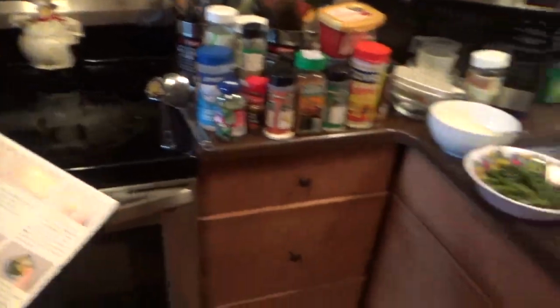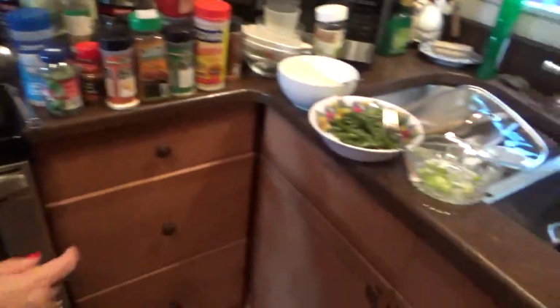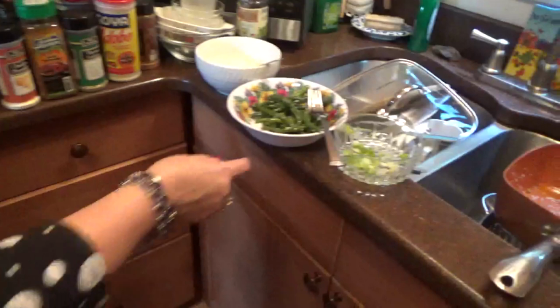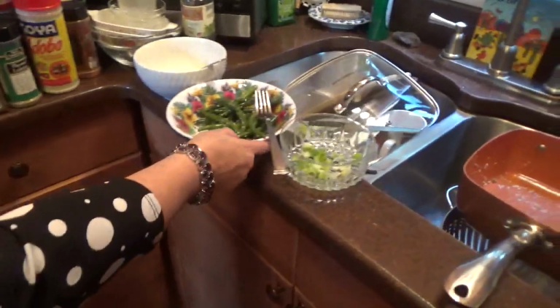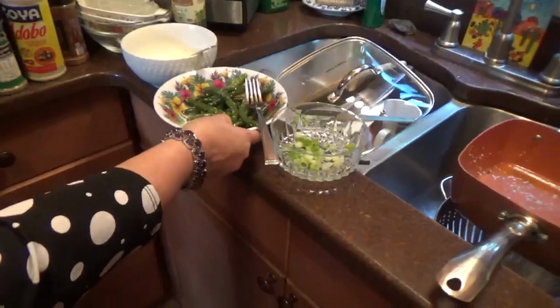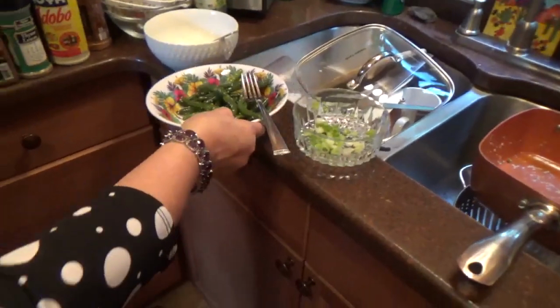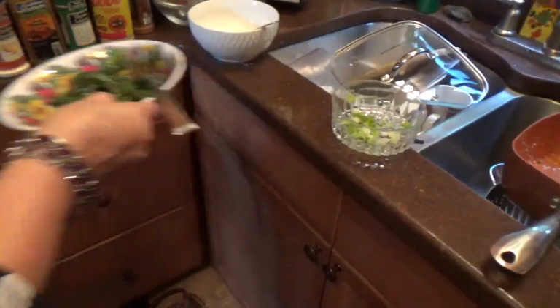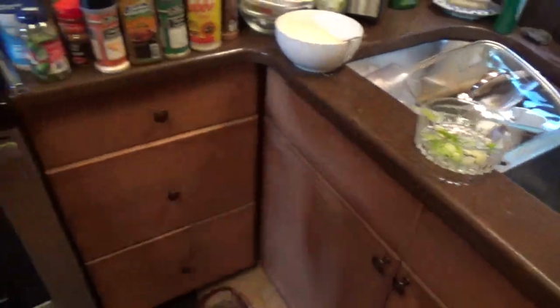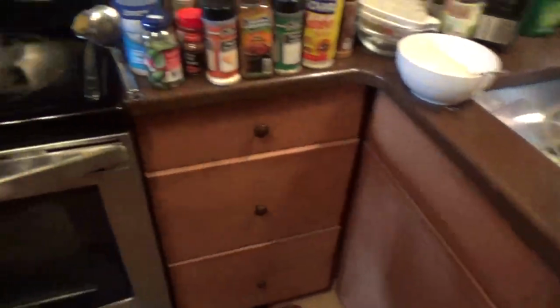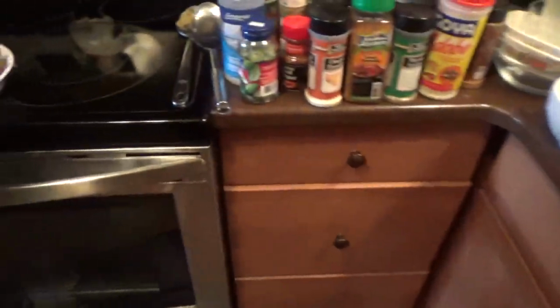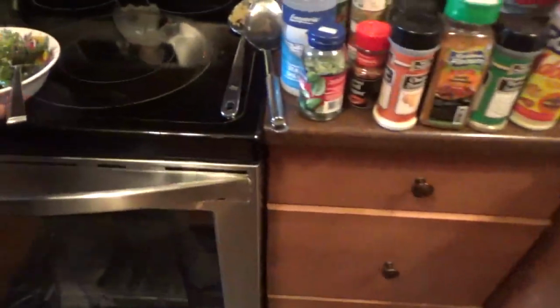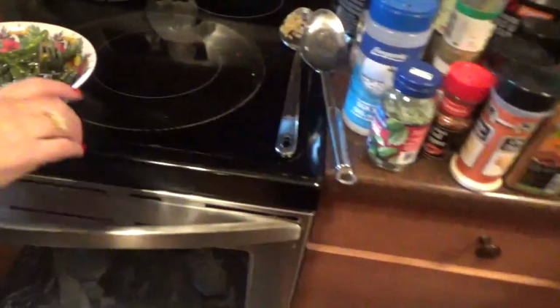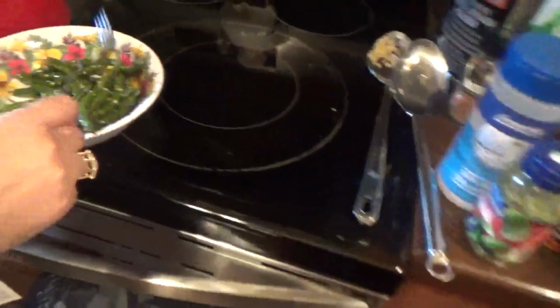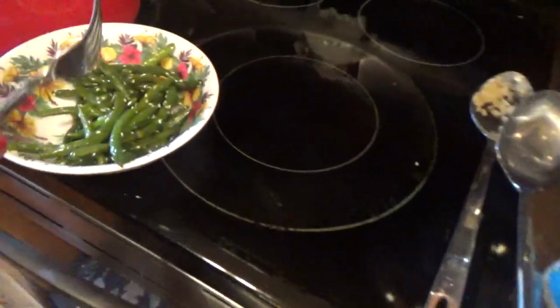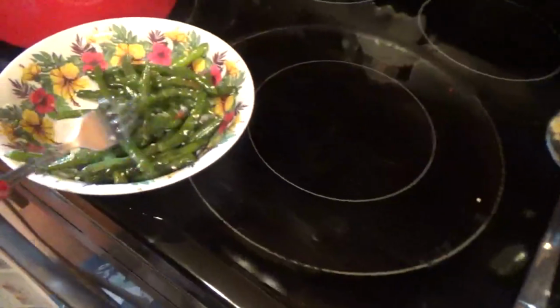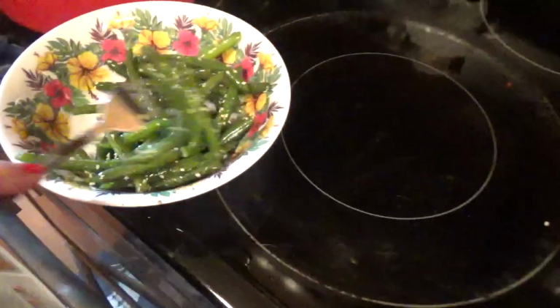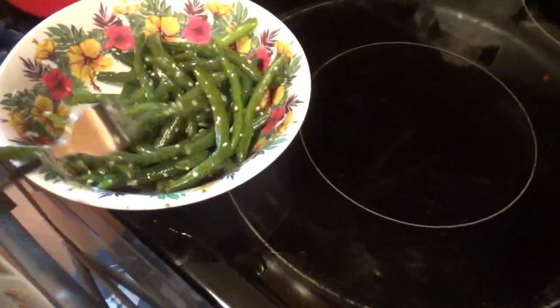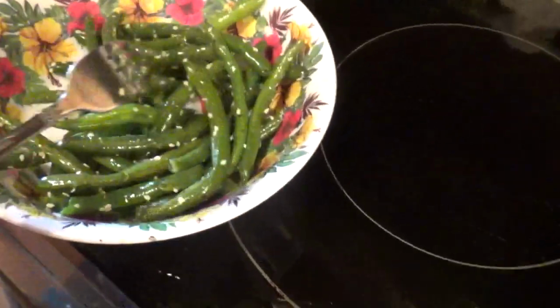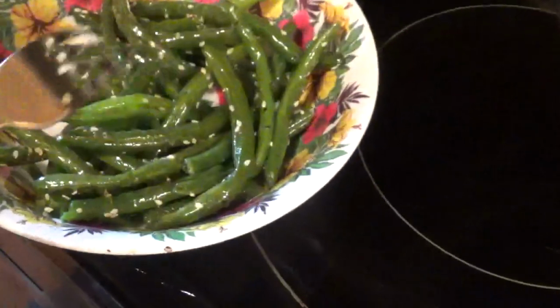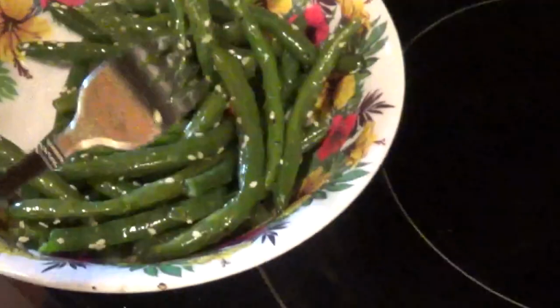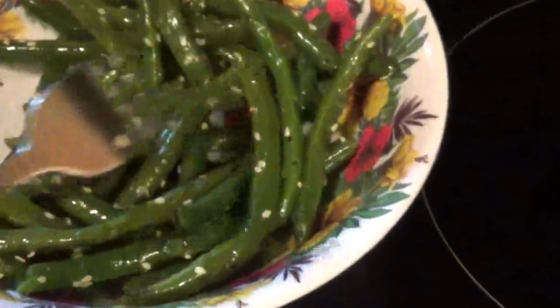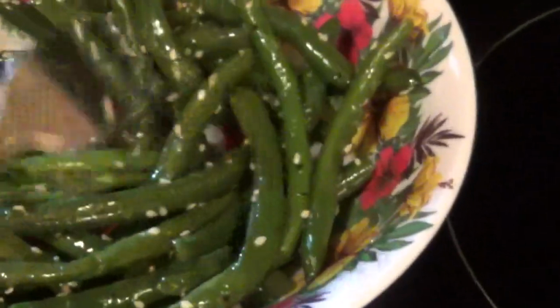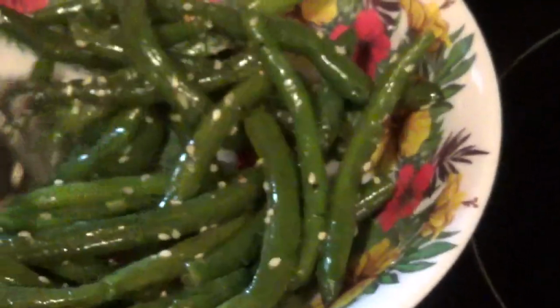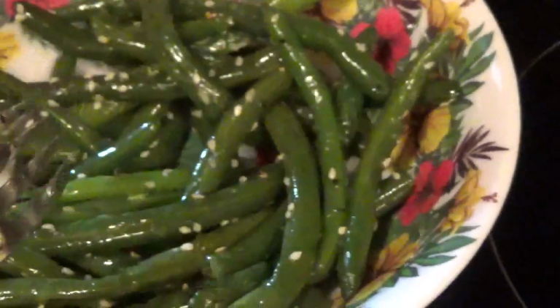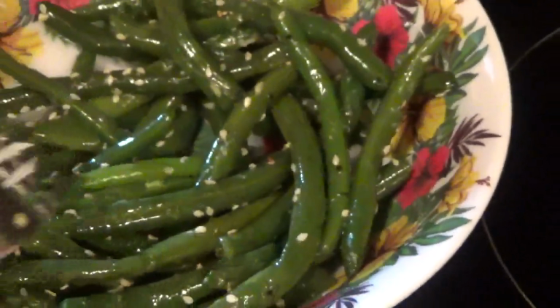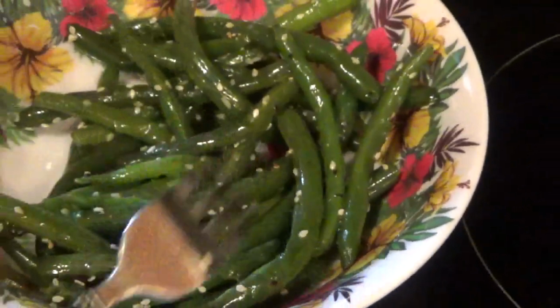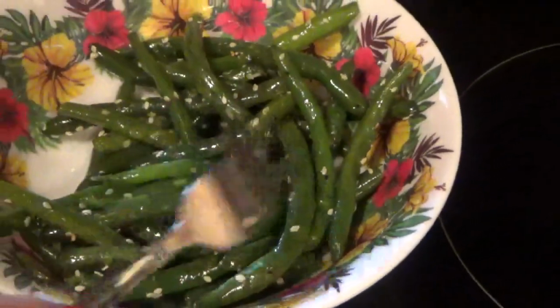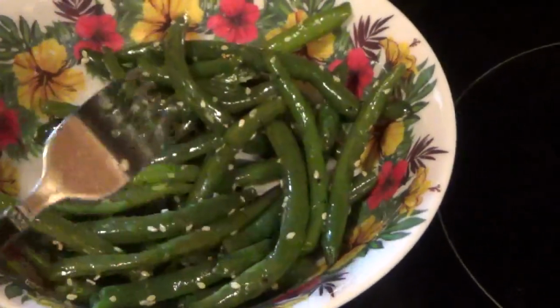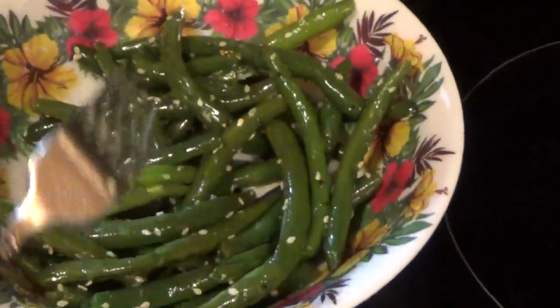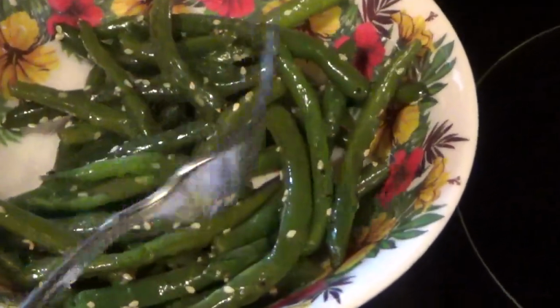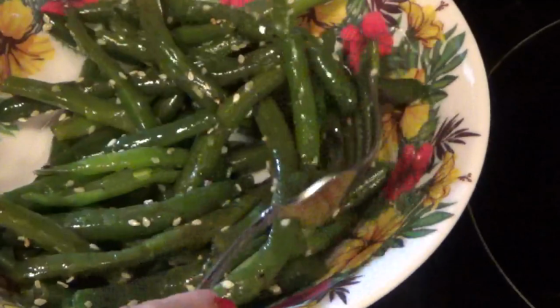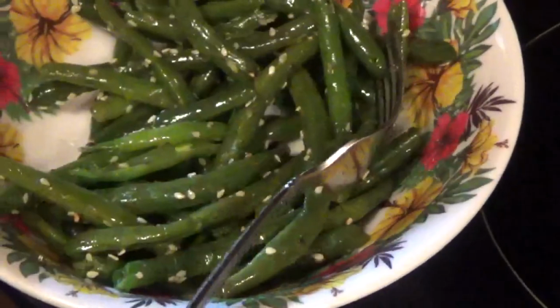Then they gave me some green beans. Instead of putting them in the microwave like they told me to, I boiled them up so they're nice and soft. Salt and pepper, and a little bit of sesame seeds also.